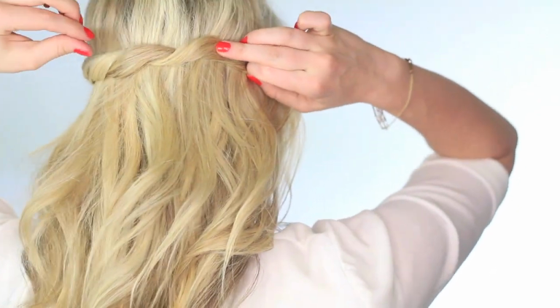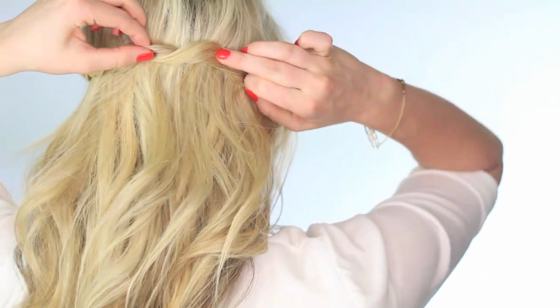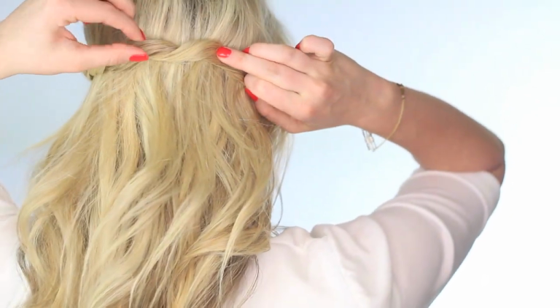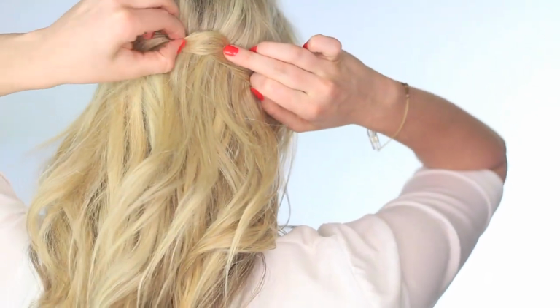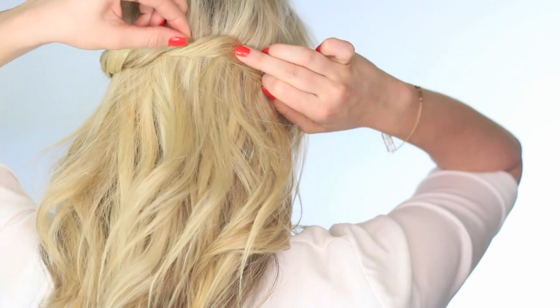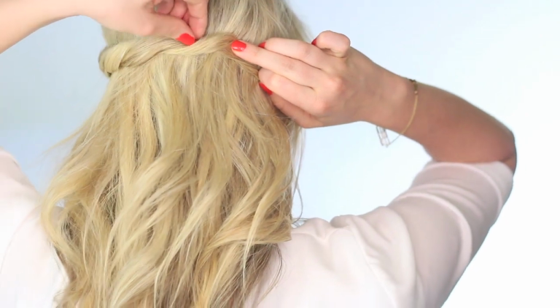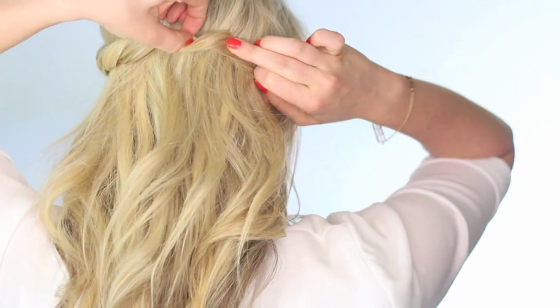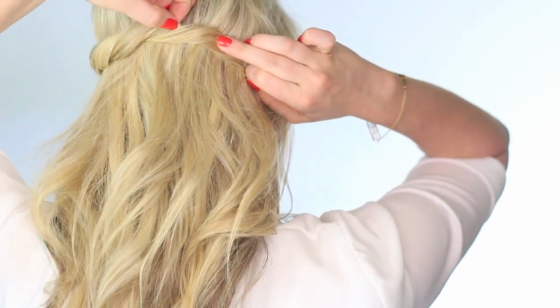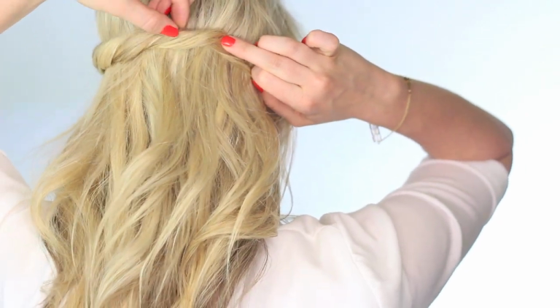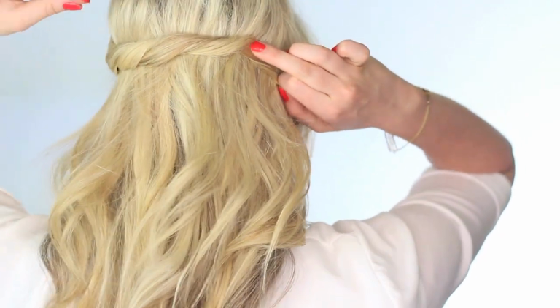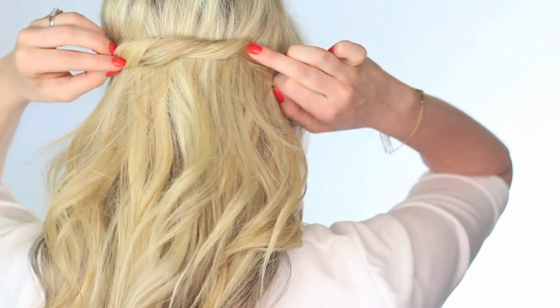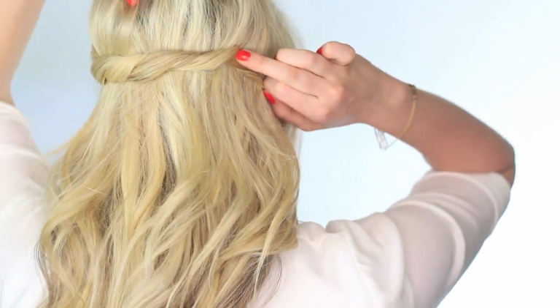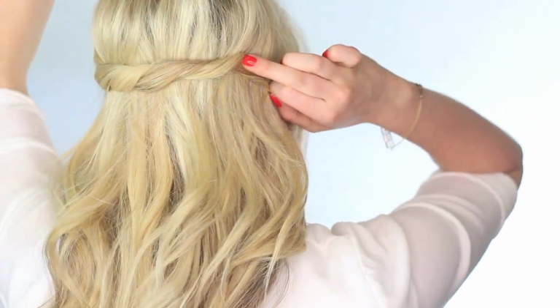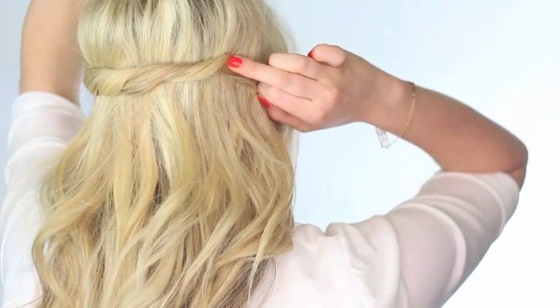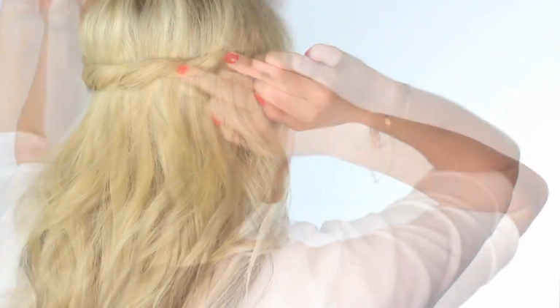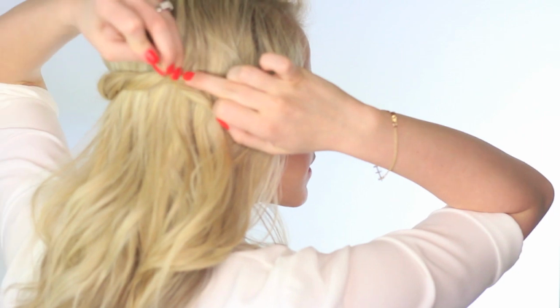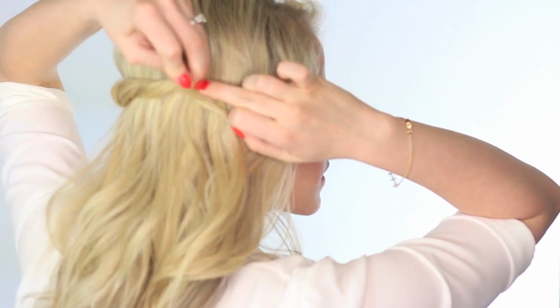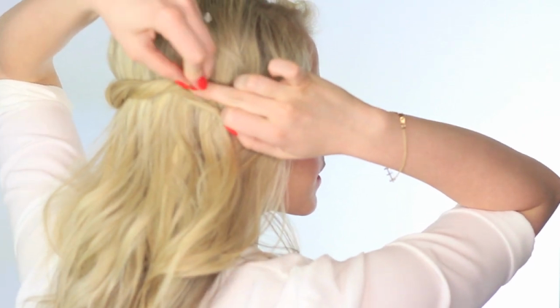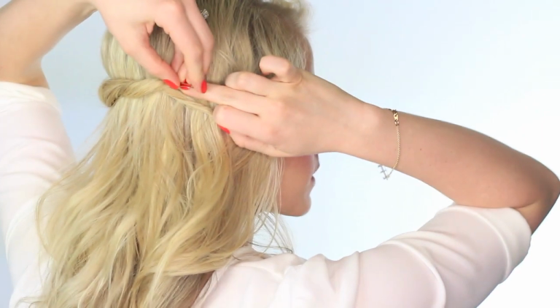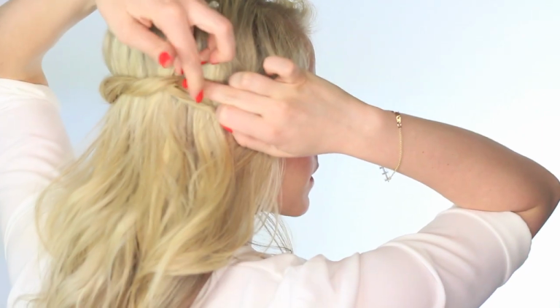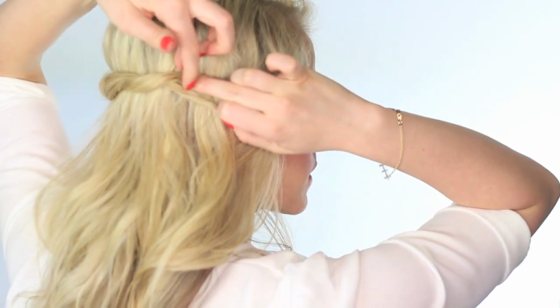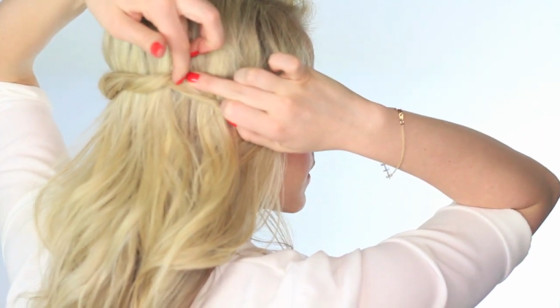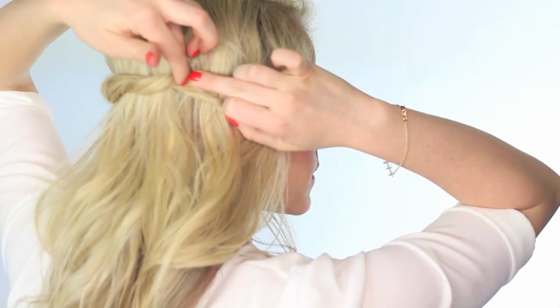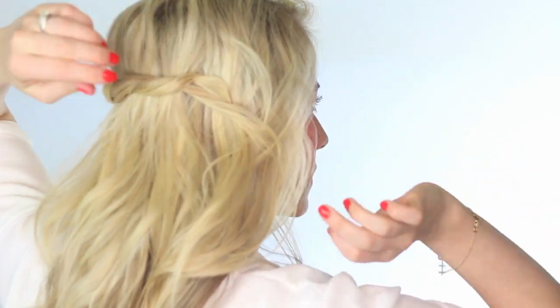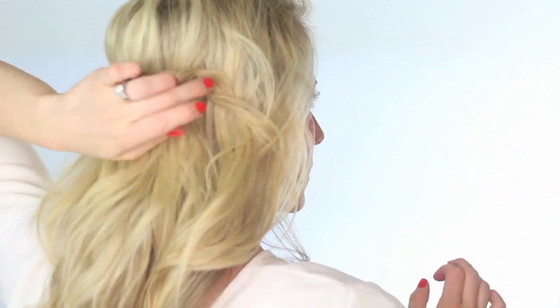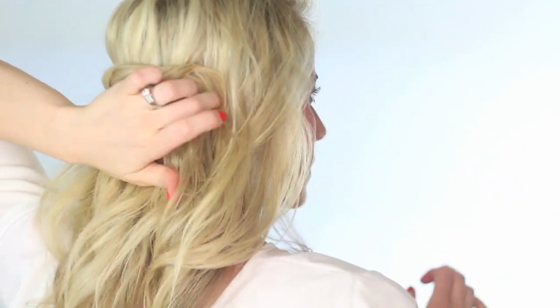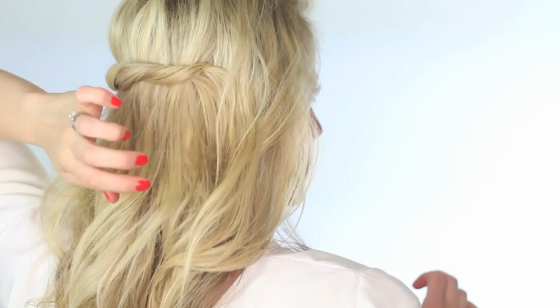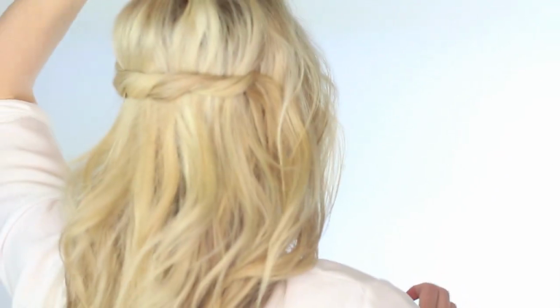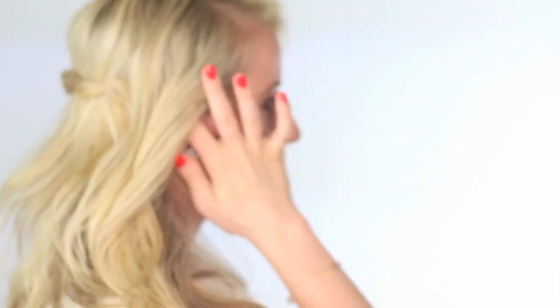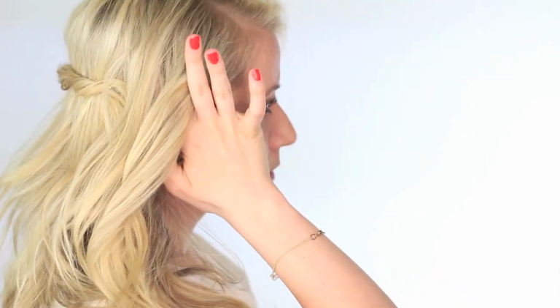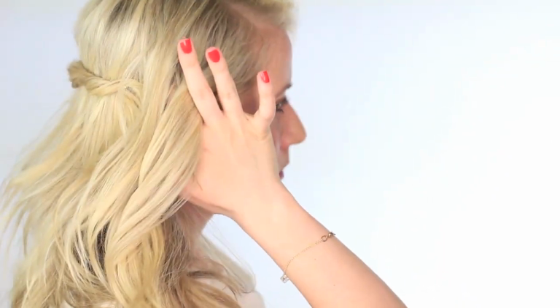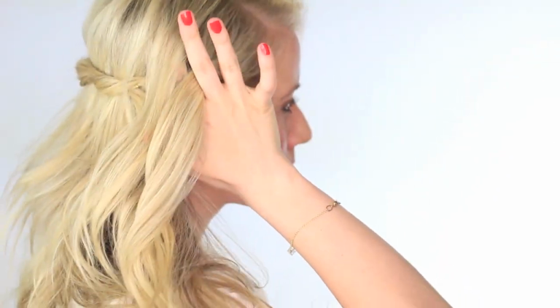Hold it with your finger and take a strong bobby pin — I get mine from Sally's. We're just going to simply push the bobby pin into the twist, and this is going to hold the hair. Honestly, you don't have very much hair, so one bobby pin should hold all of it.